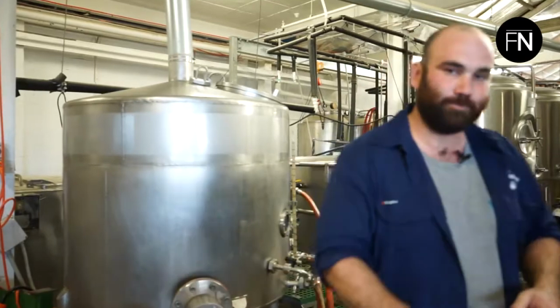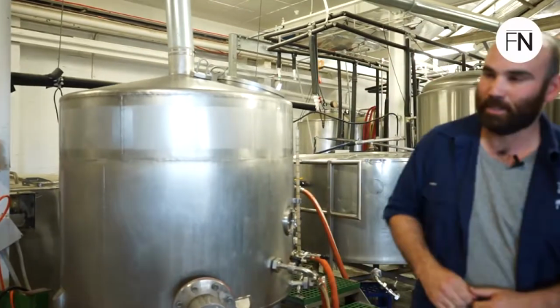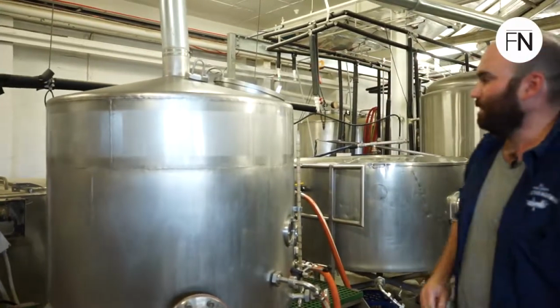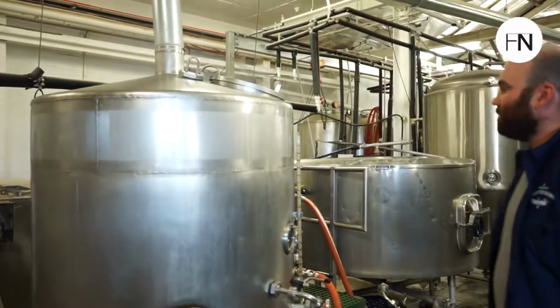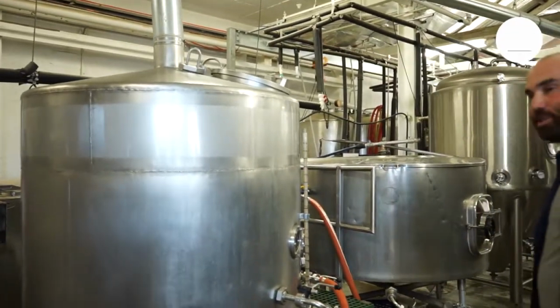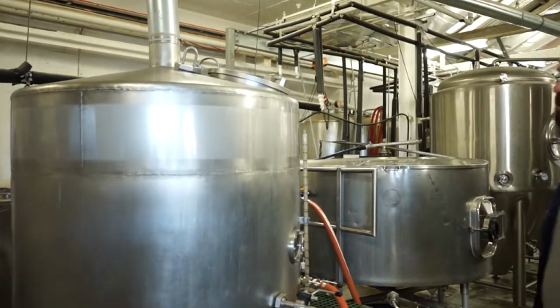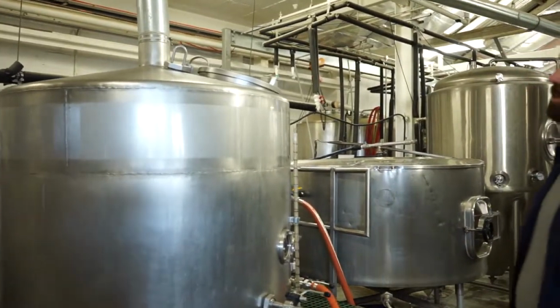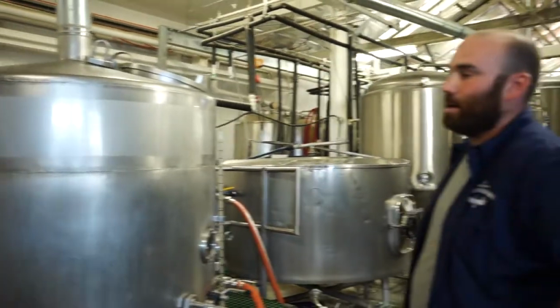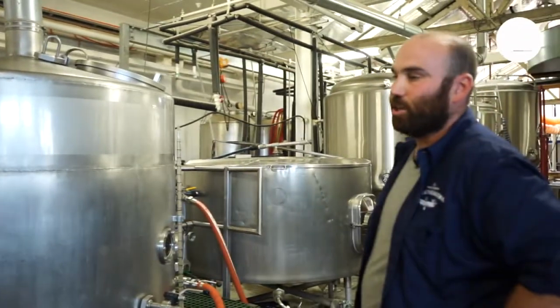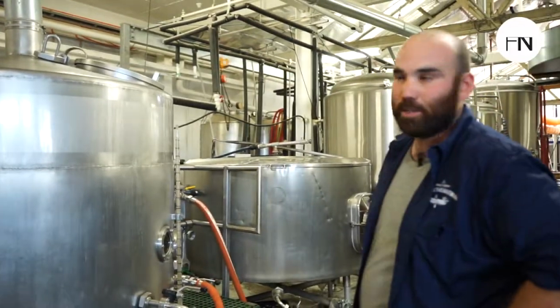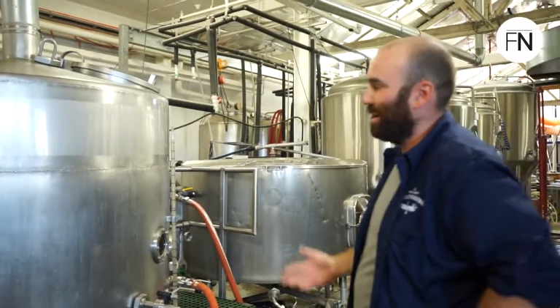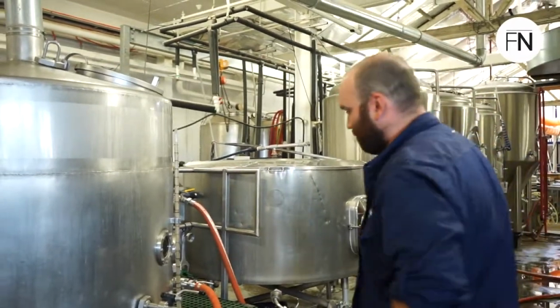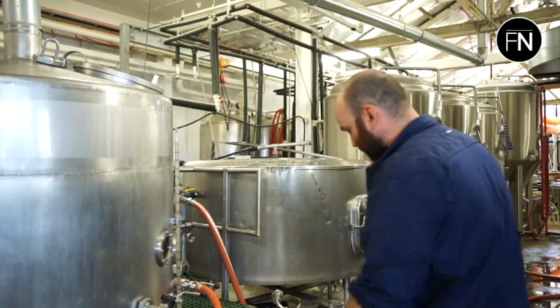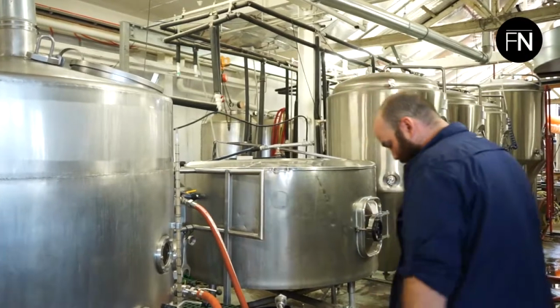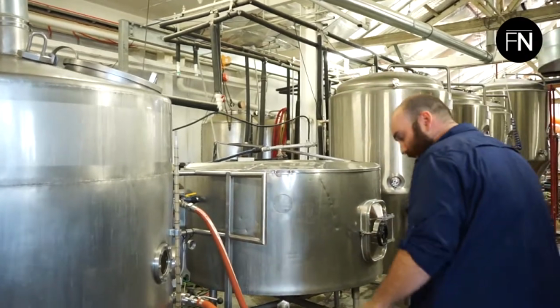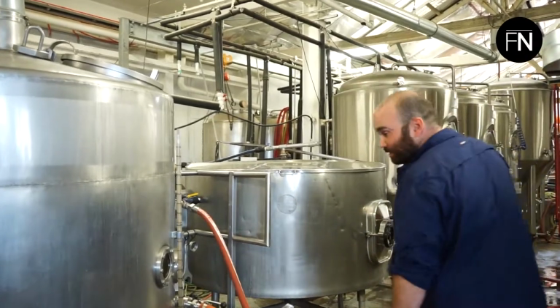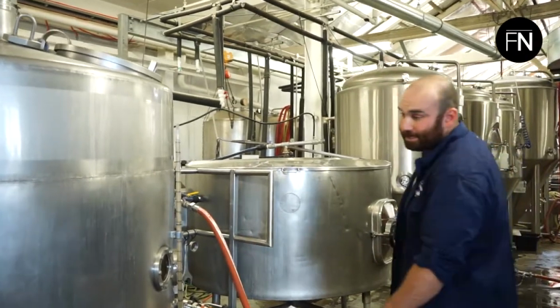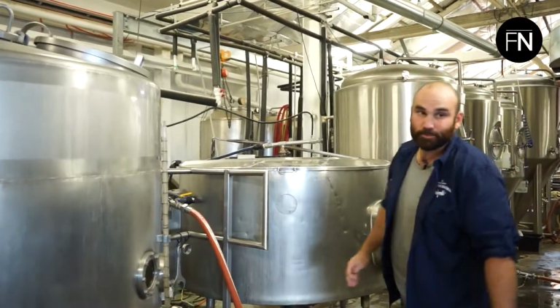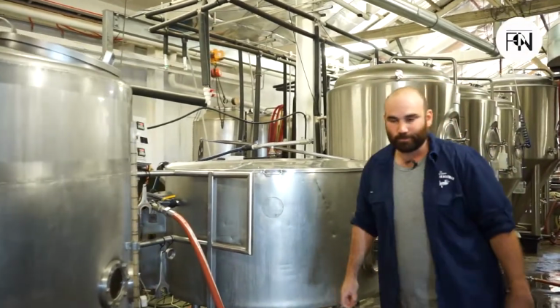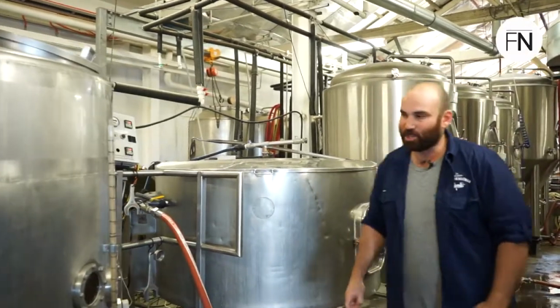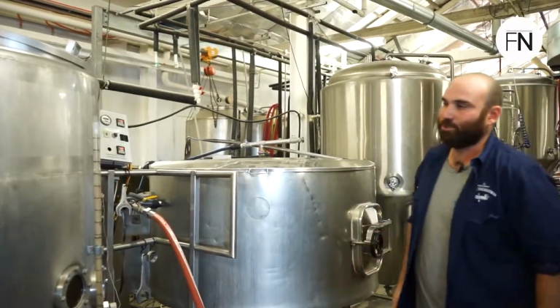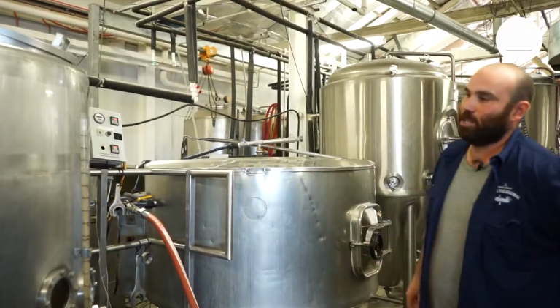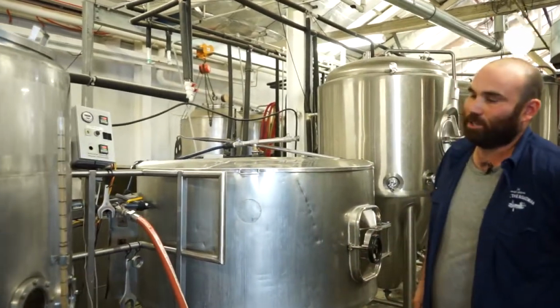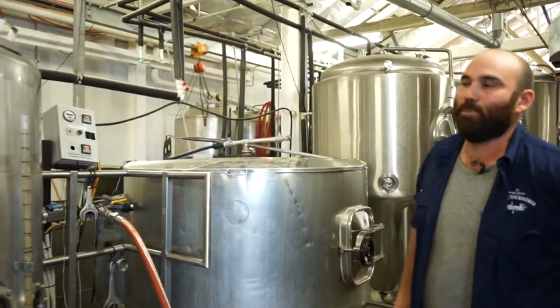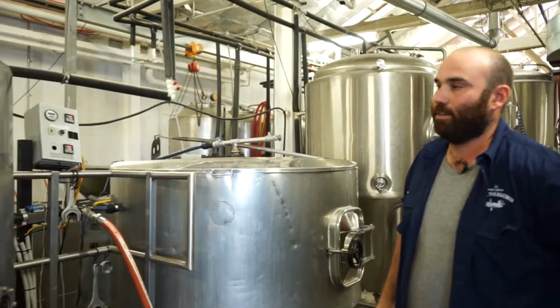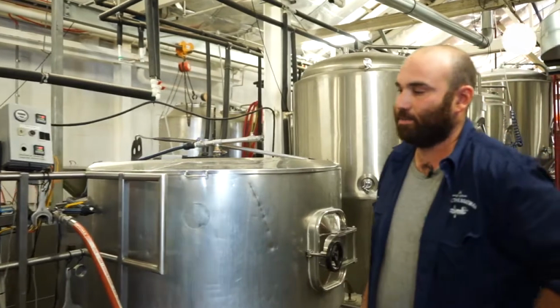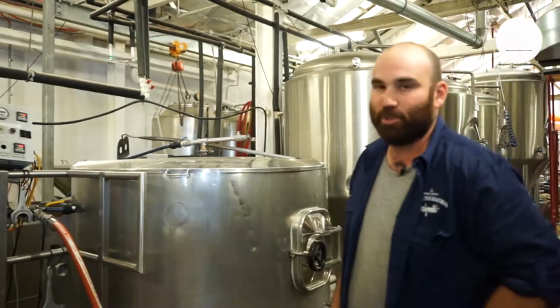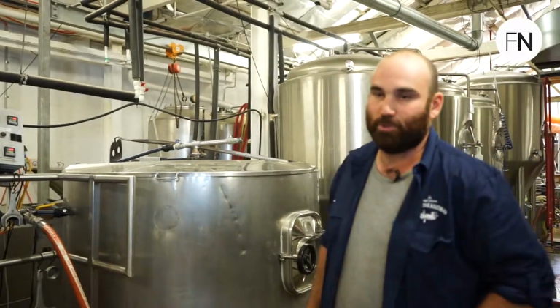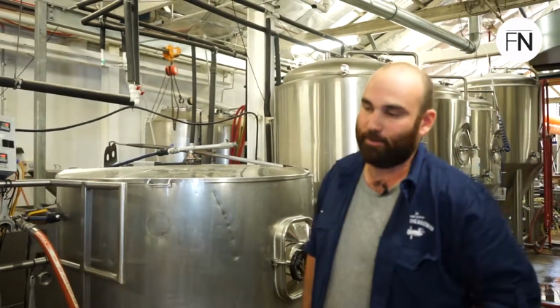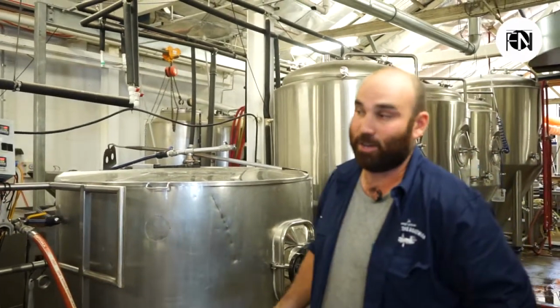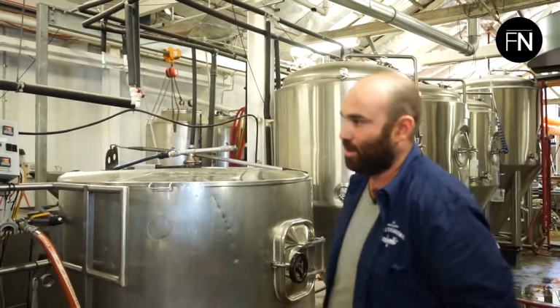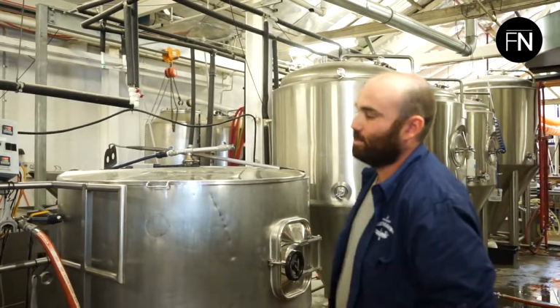So how did you end up here? What's your story? I was originally a home brewer and decided to make a career change and come and brew with these guys. What did you used to do? I was an electrical linesman — I've got a trade background. I used to build power lines on the railways.